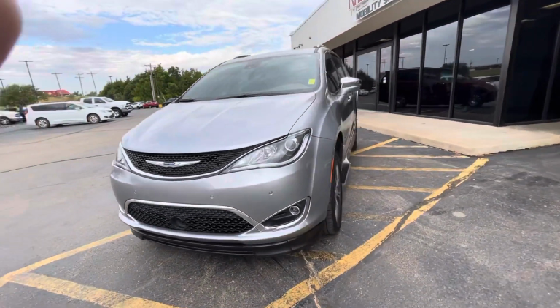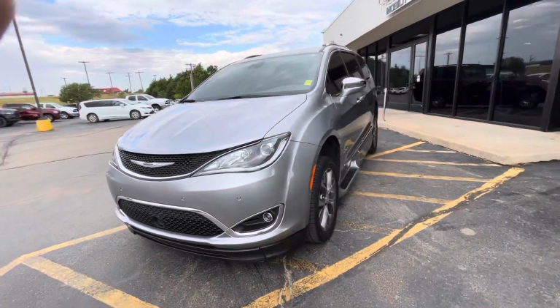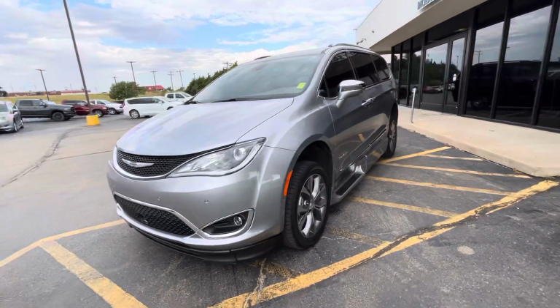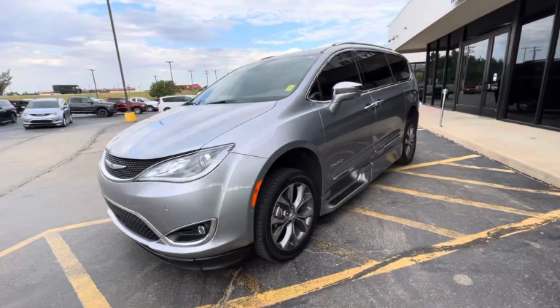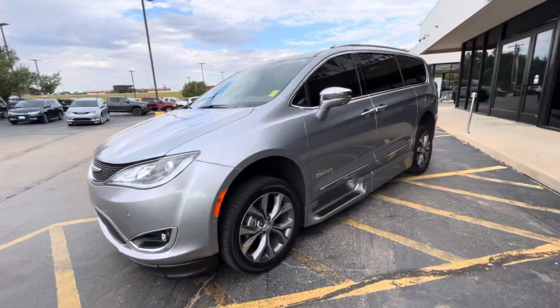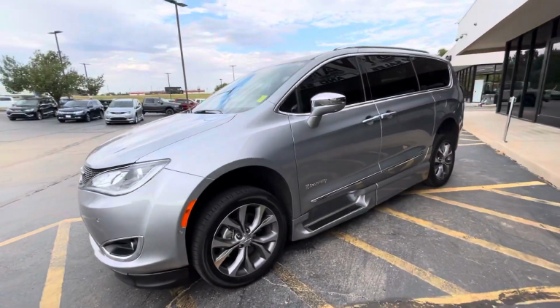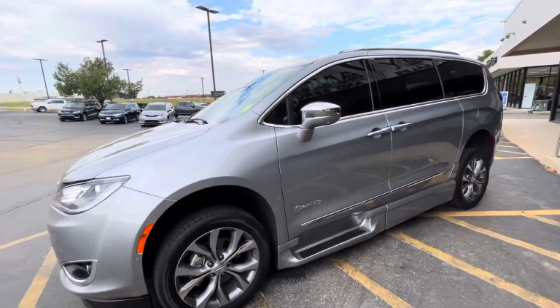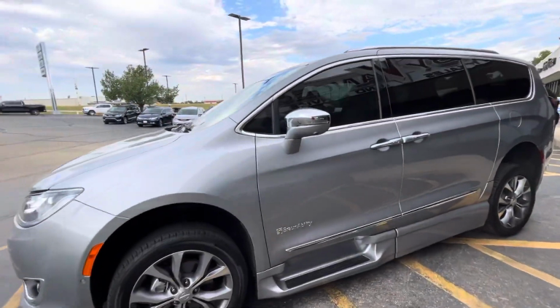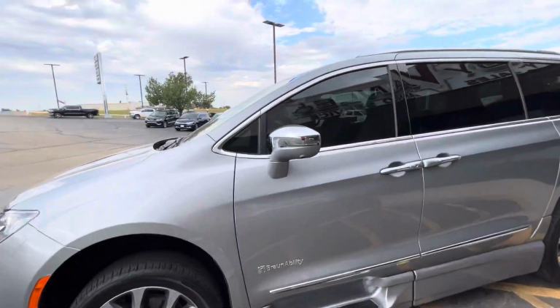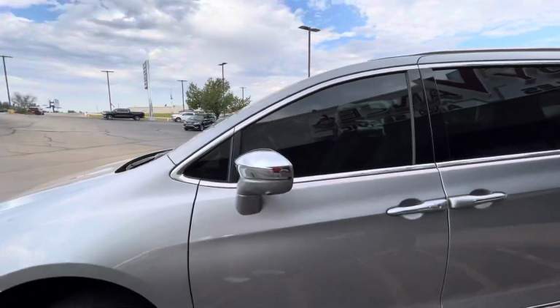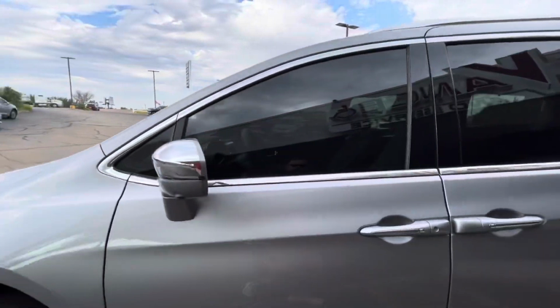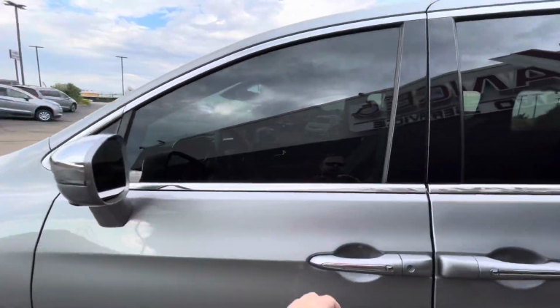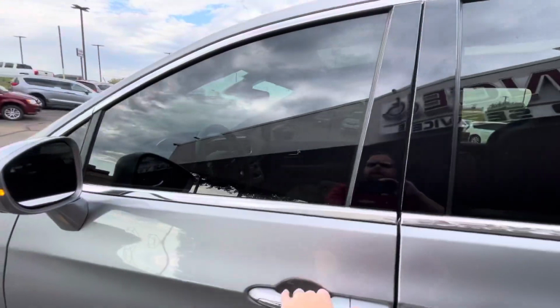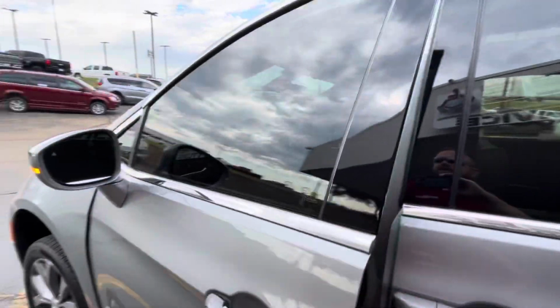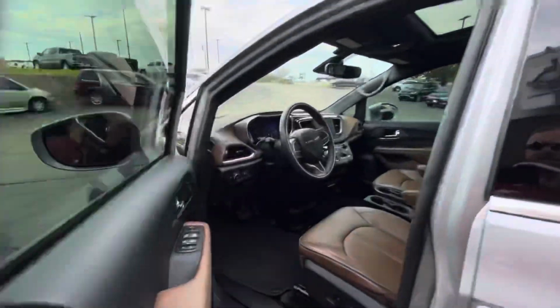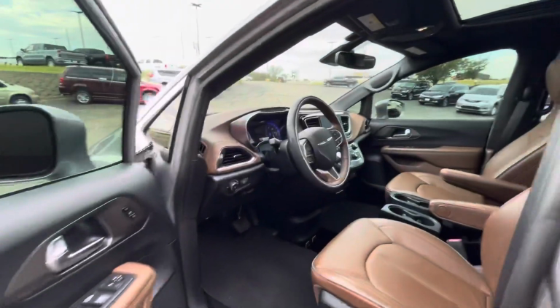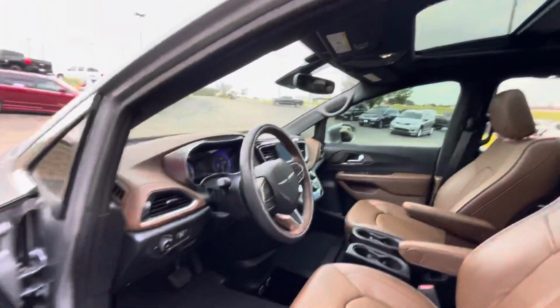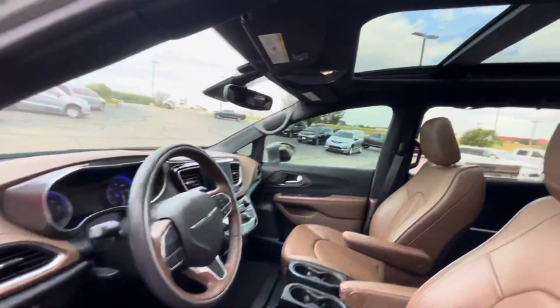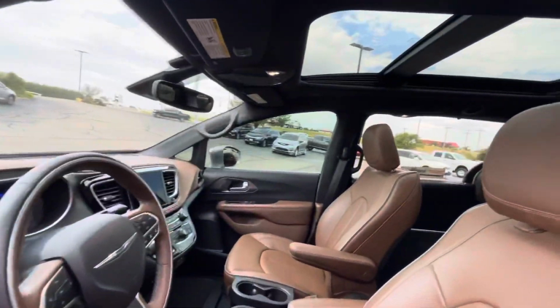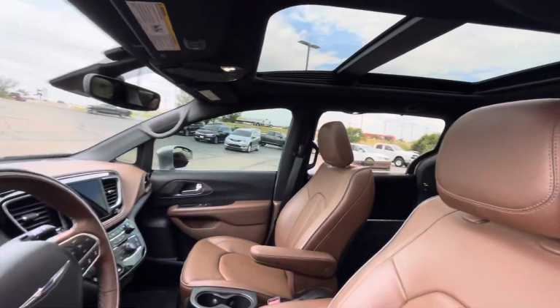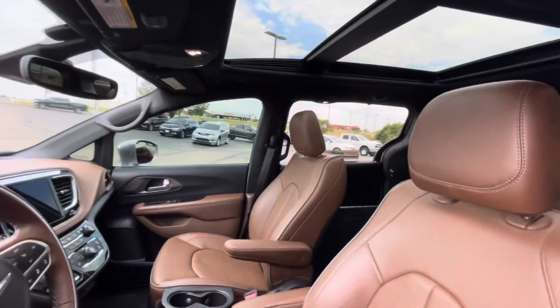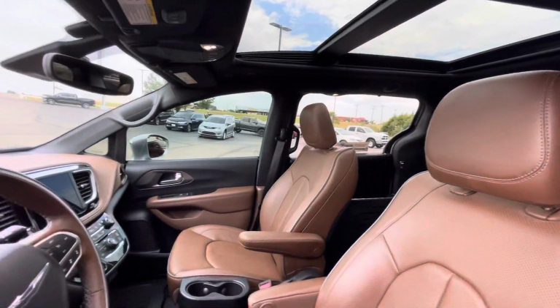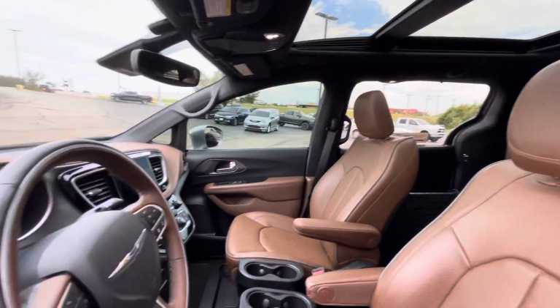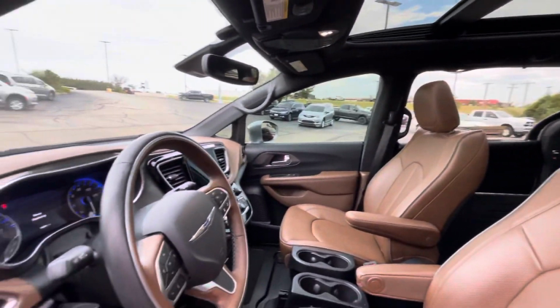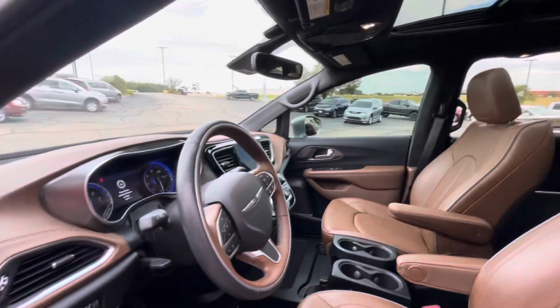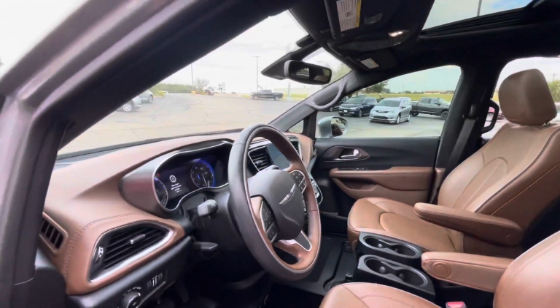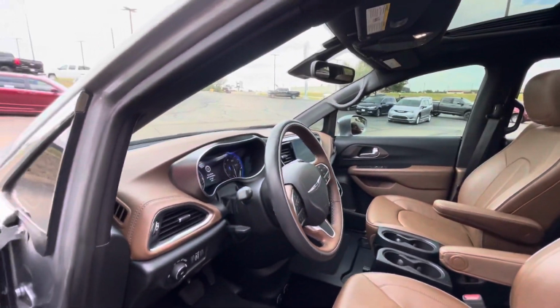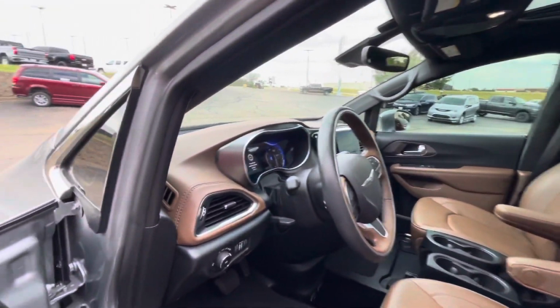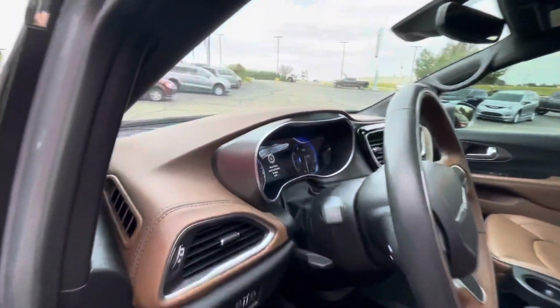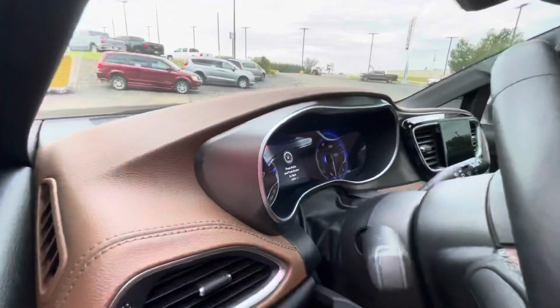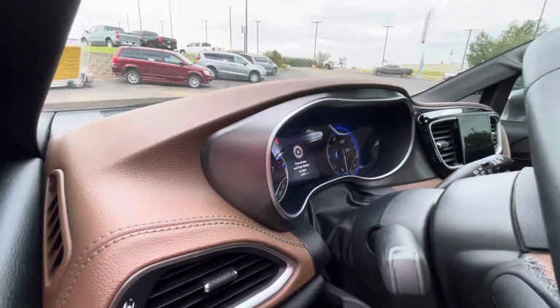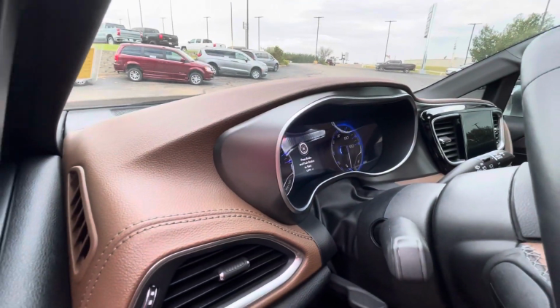Your XT is a power foldout ramp, and I'll show you that momentarily. Of course, your Limited is going to give you your heated seats, leather seats. It's an absolutely beautiful vehicle — it's got 13,000 miles on it.